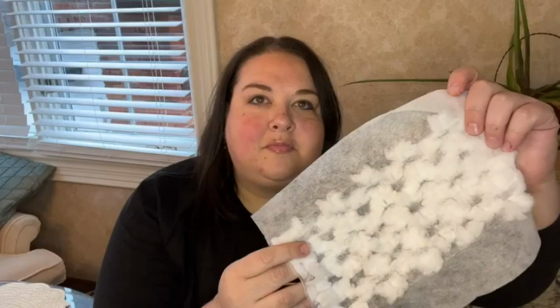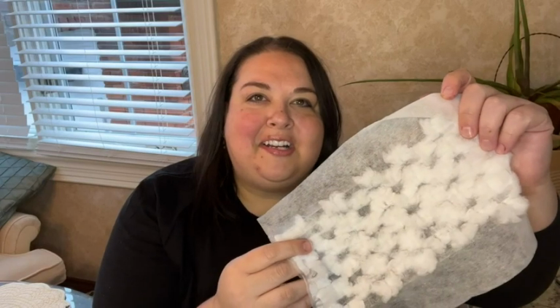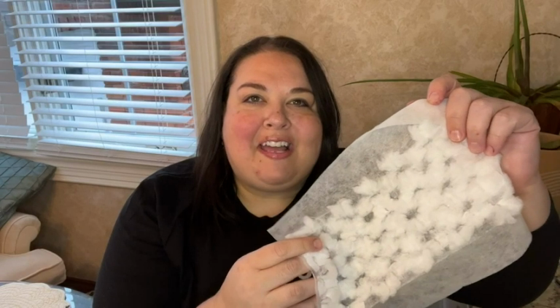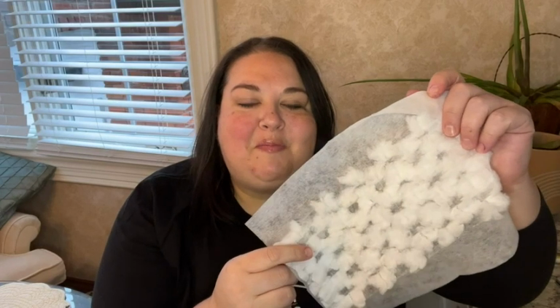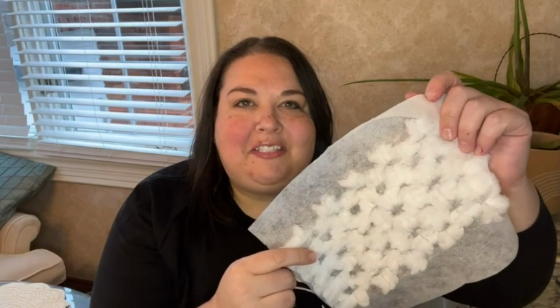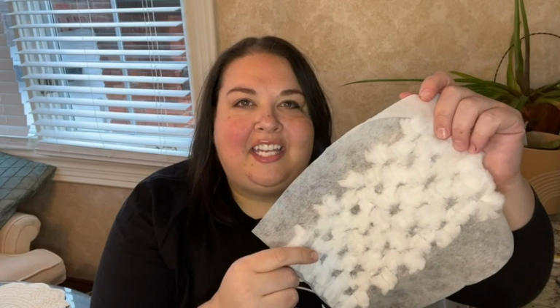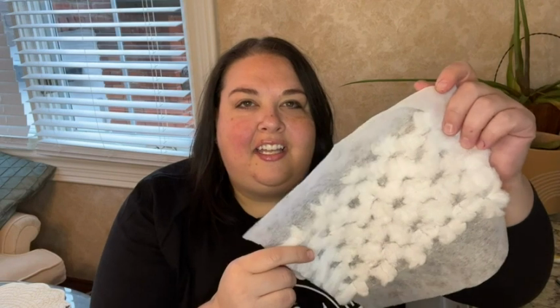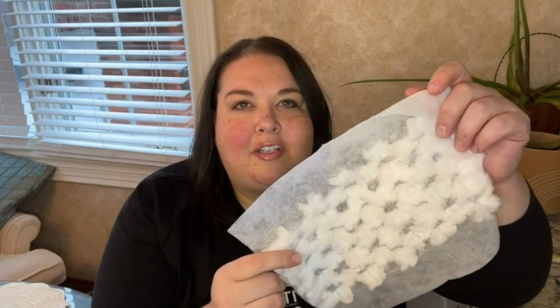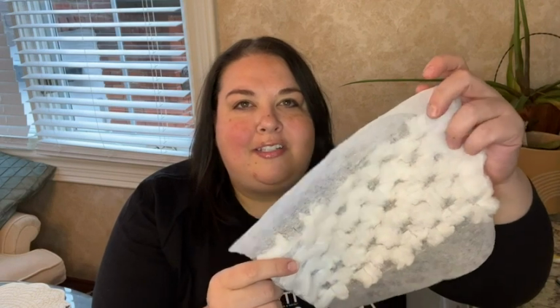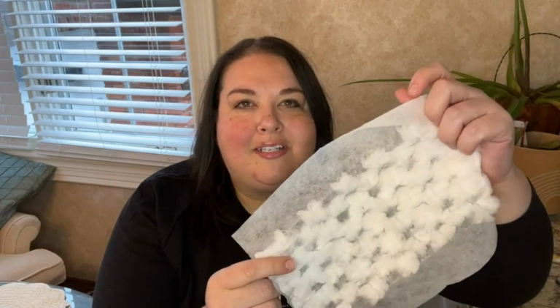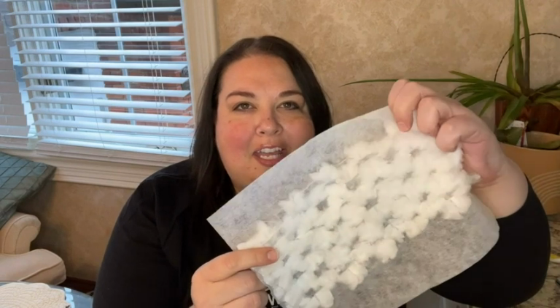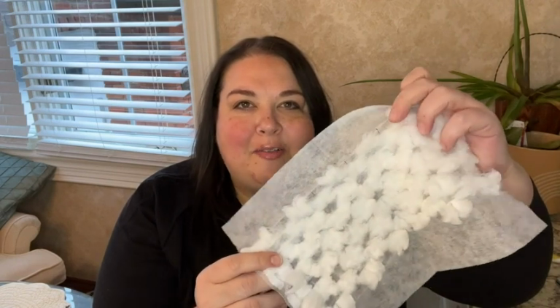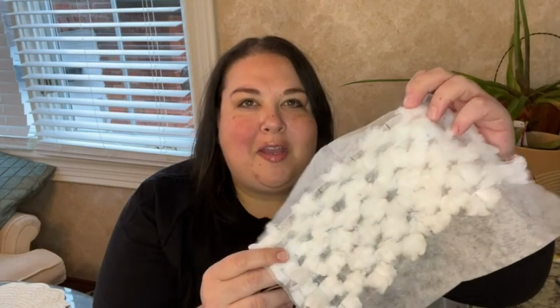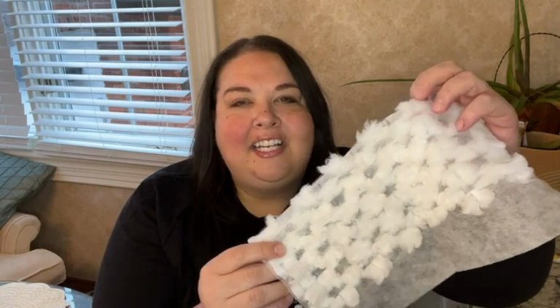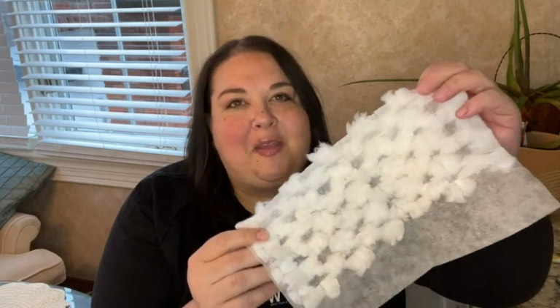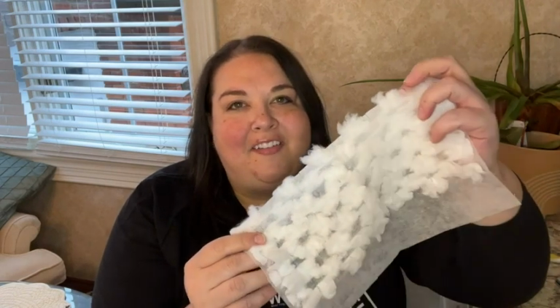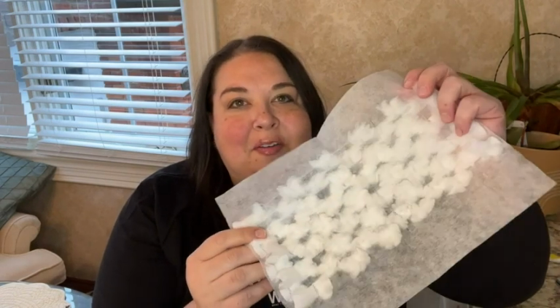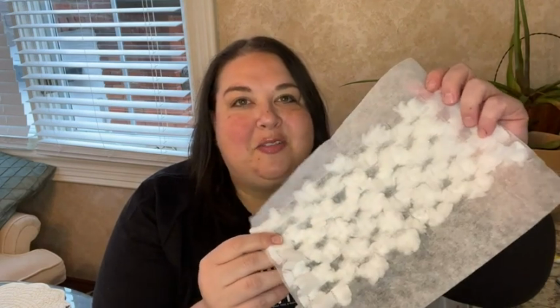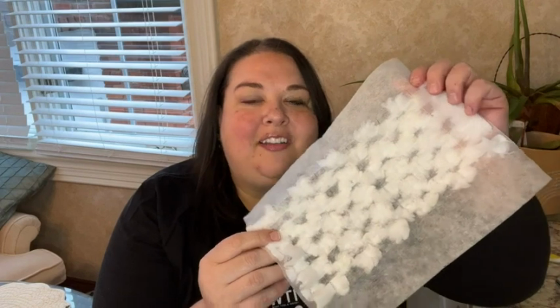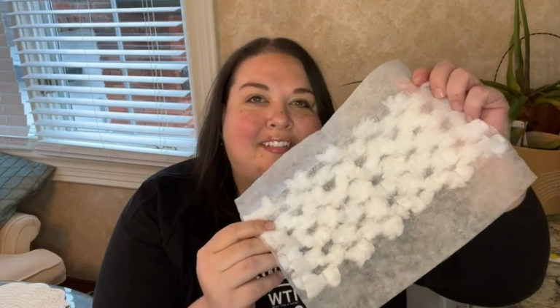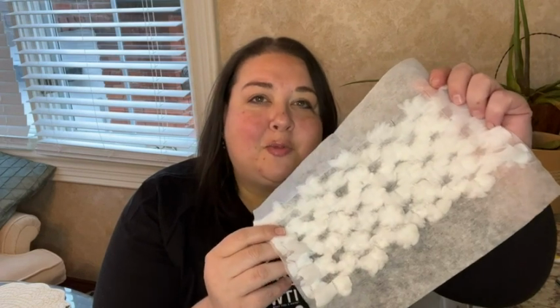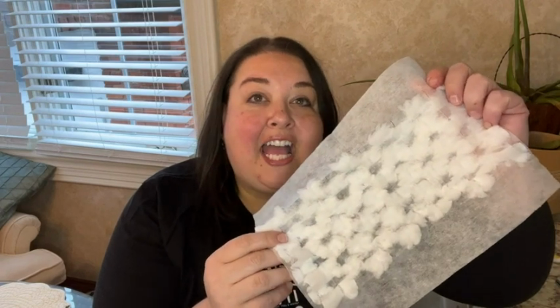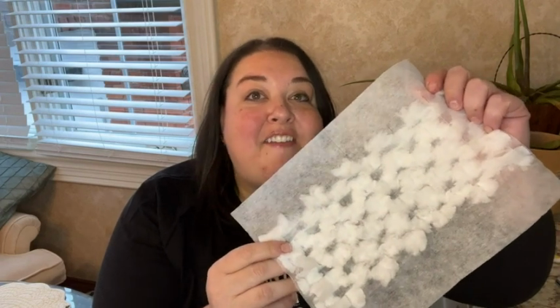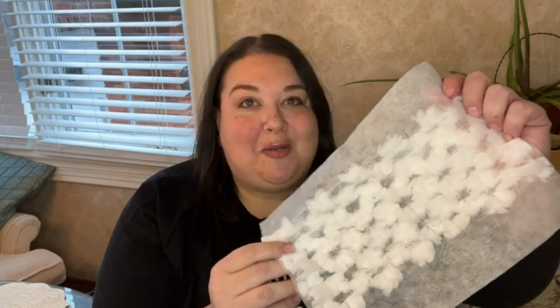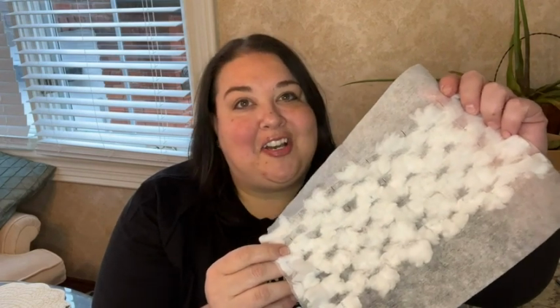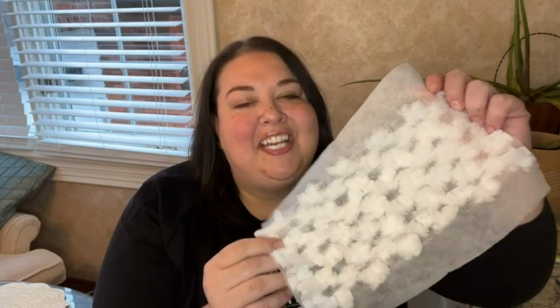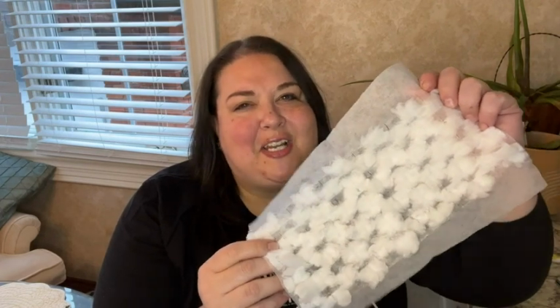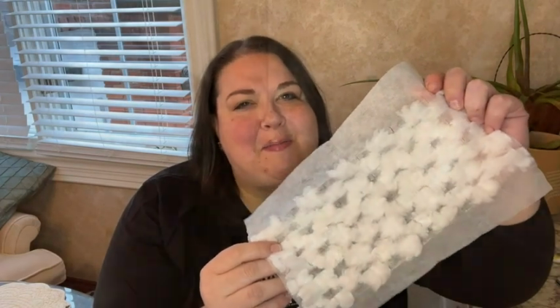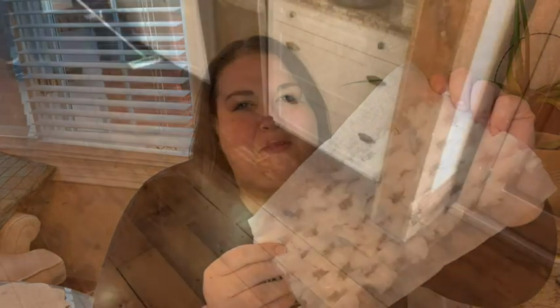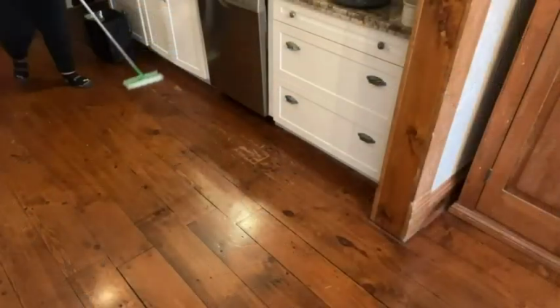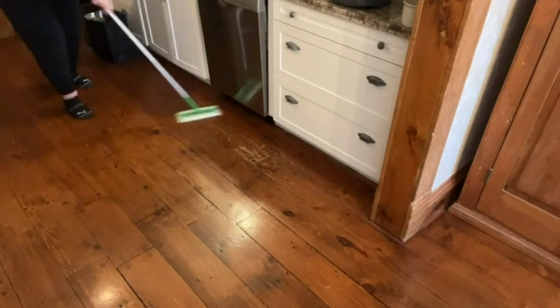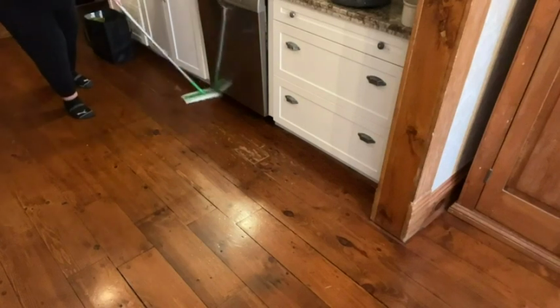Hi there, I'm Alex from WTI. If you're struggling to keep dust at bay in your house like we are, we have found the solution: these Swiffer heavy-duty cloths. Check out how amazing they work.